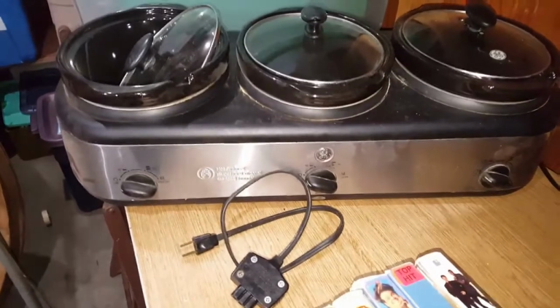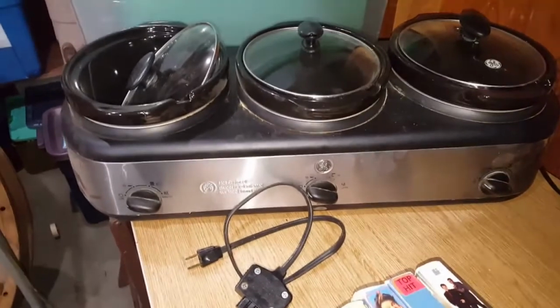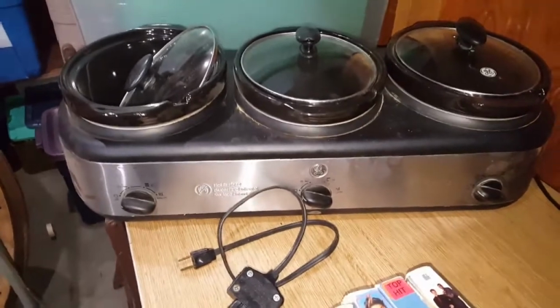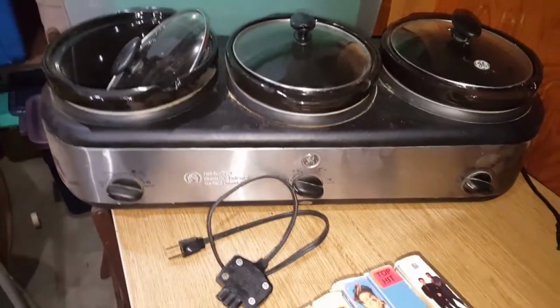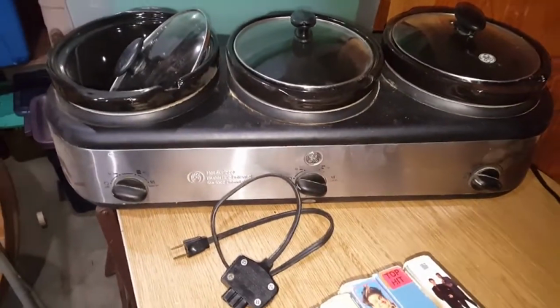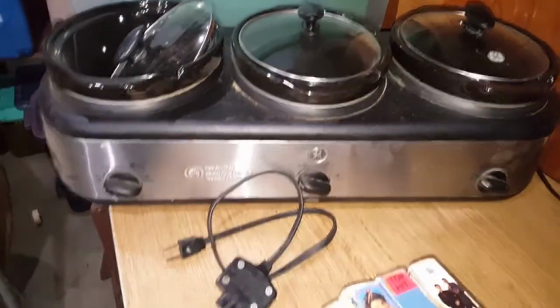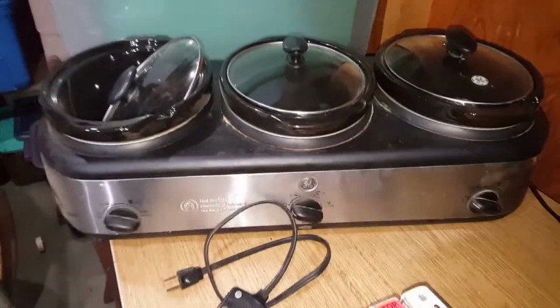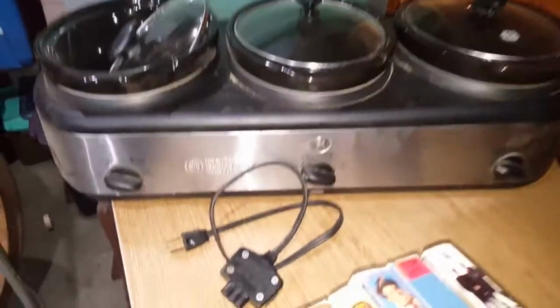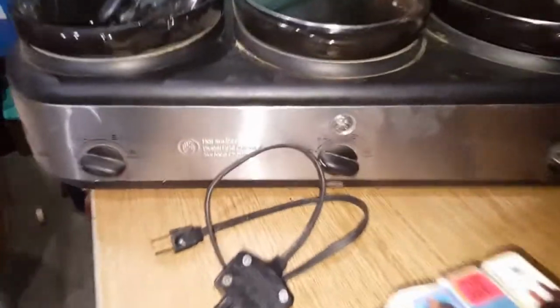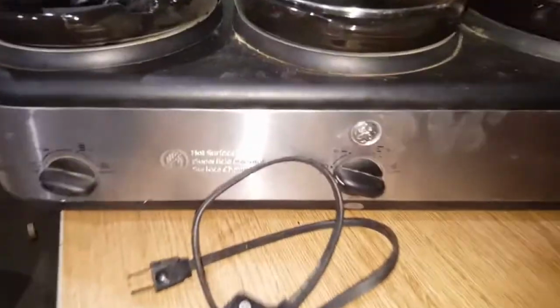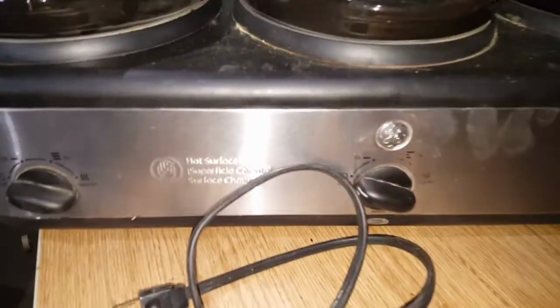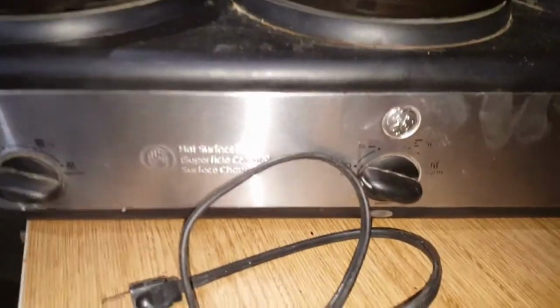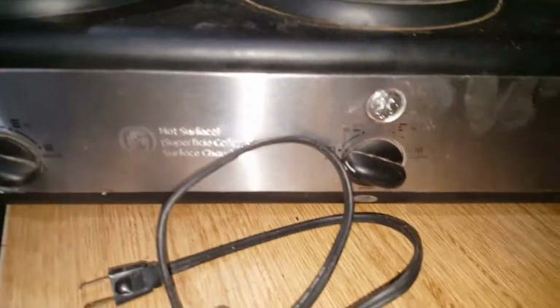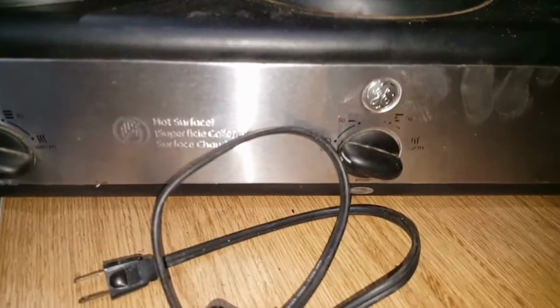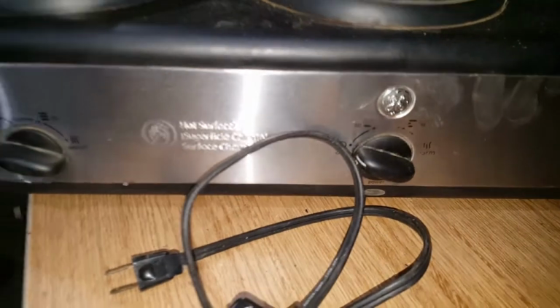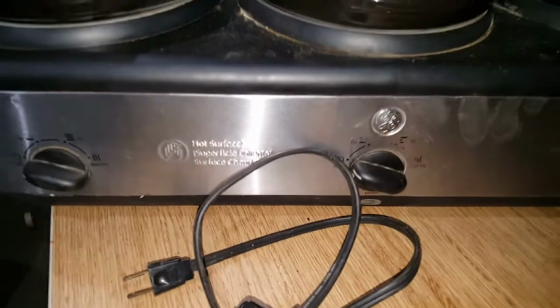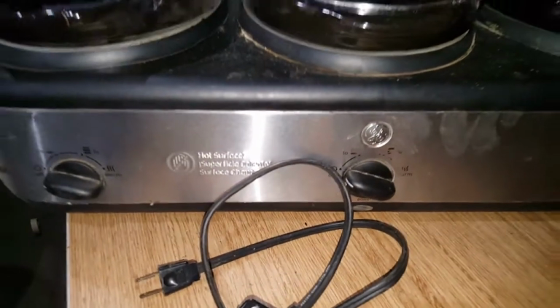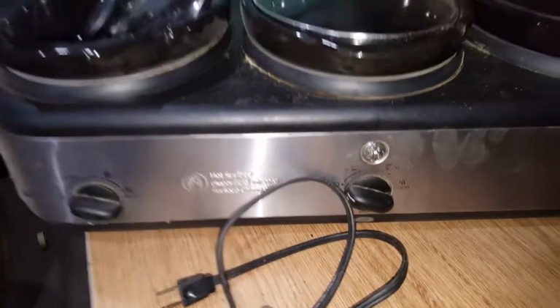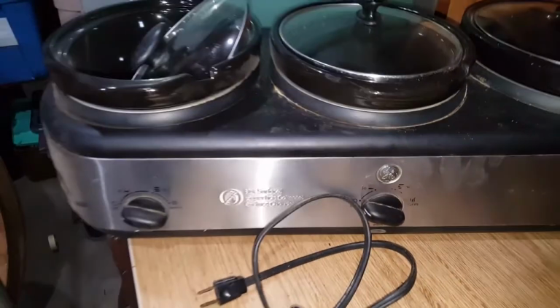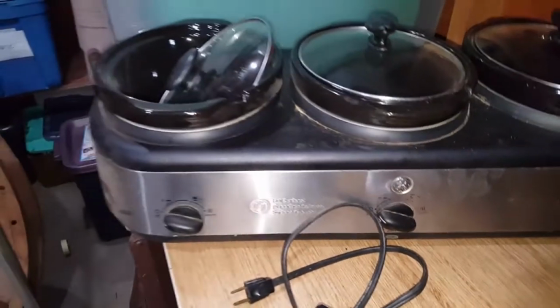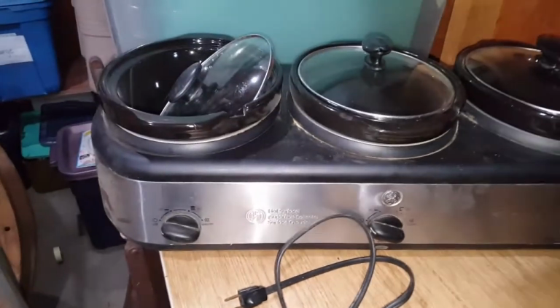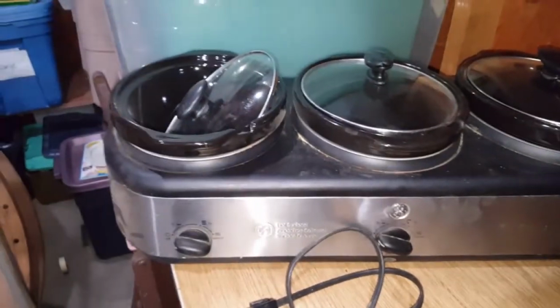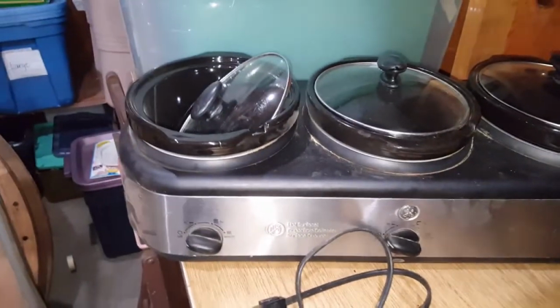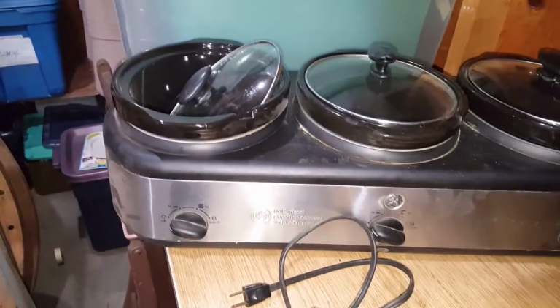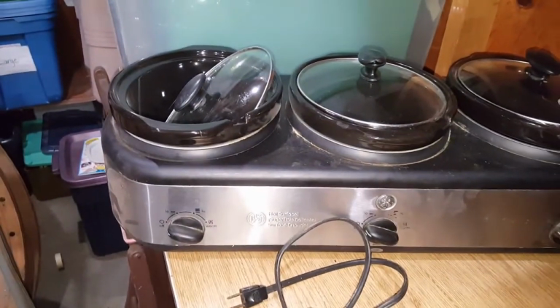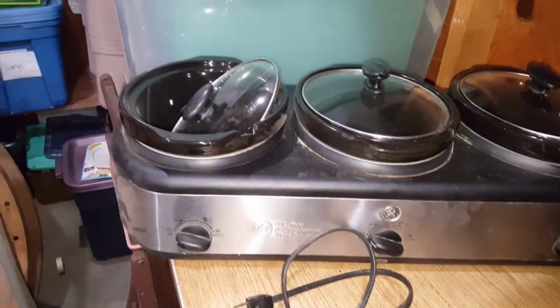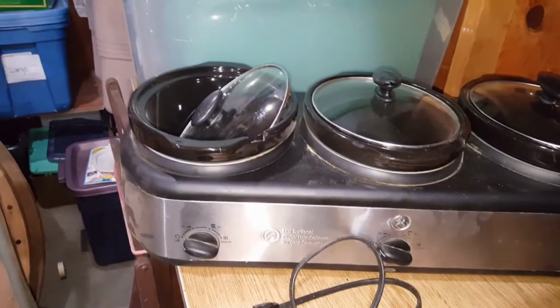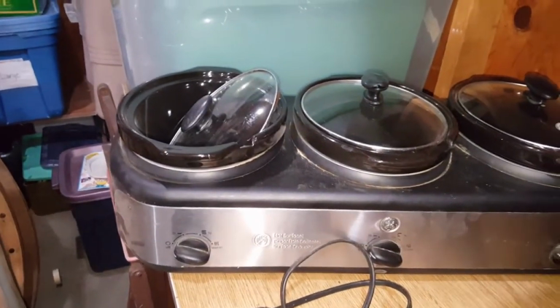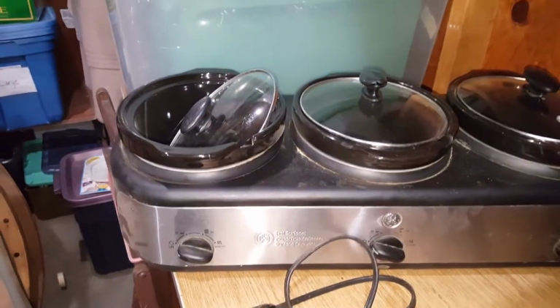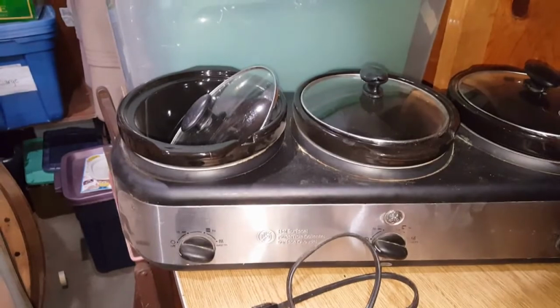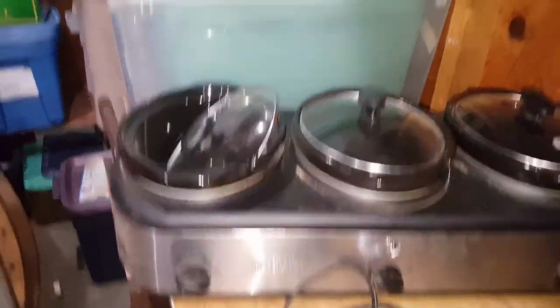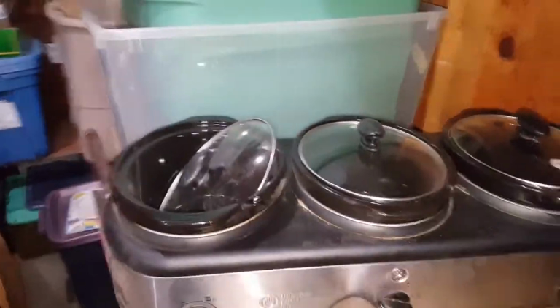I mentioned it might have been a crock pot - it's three crock pots, and it's GE. My testing is not complete really; I plug it in, make sure it gets warm, and unplug it.